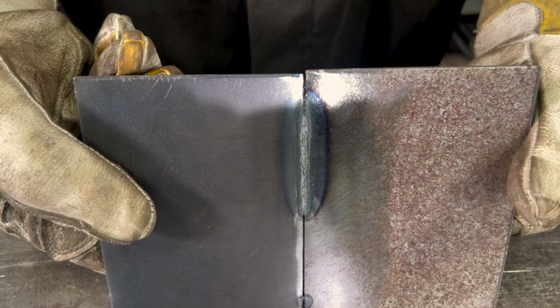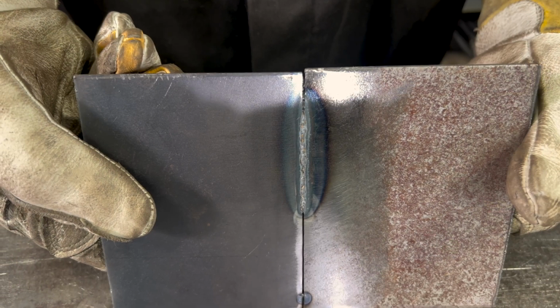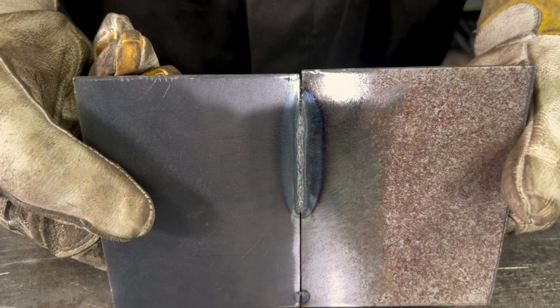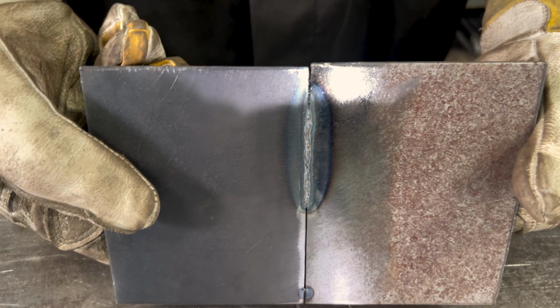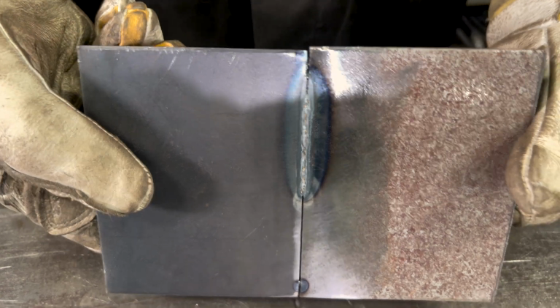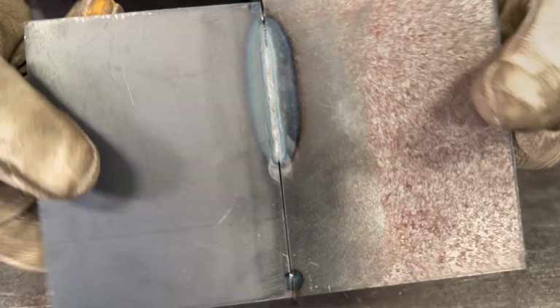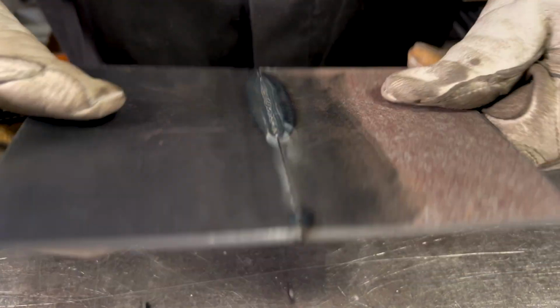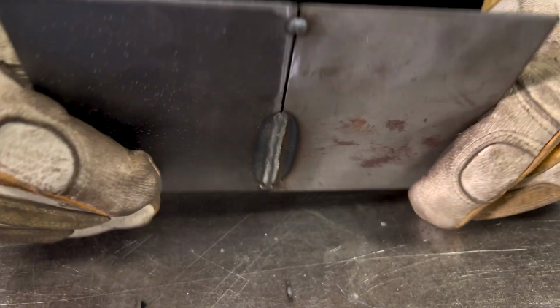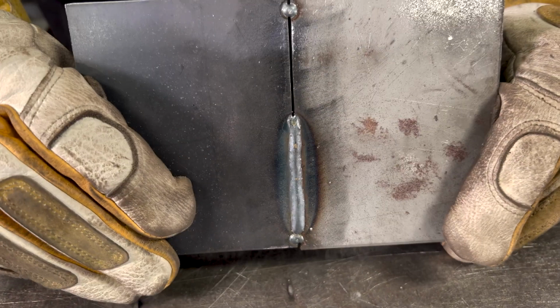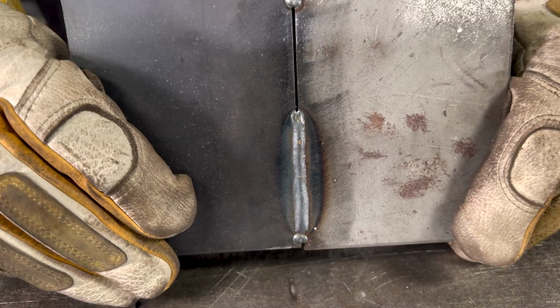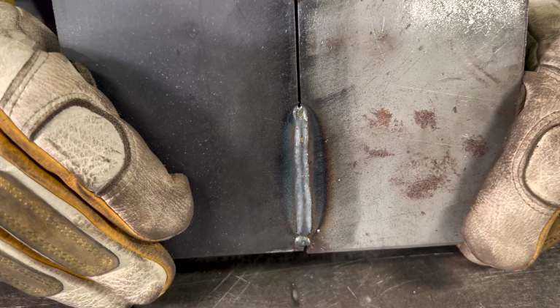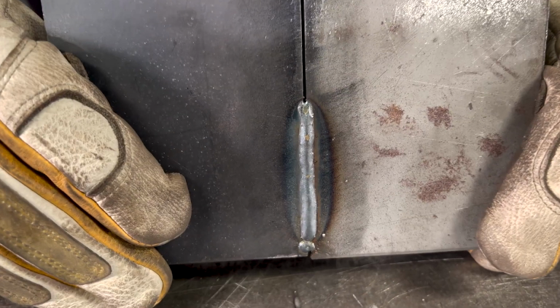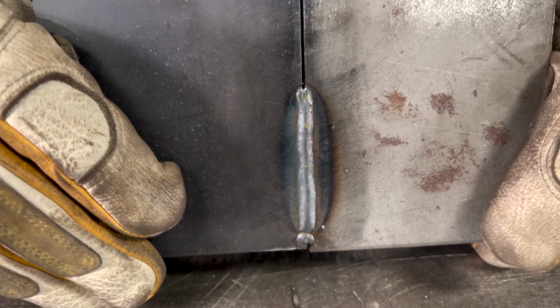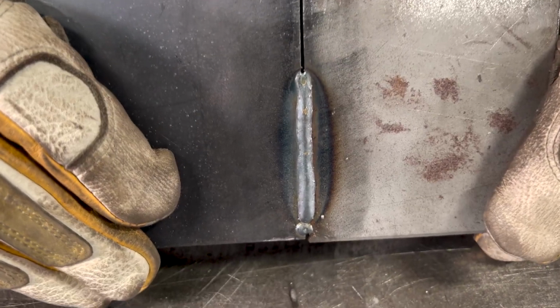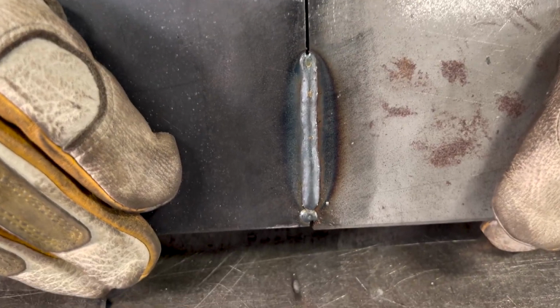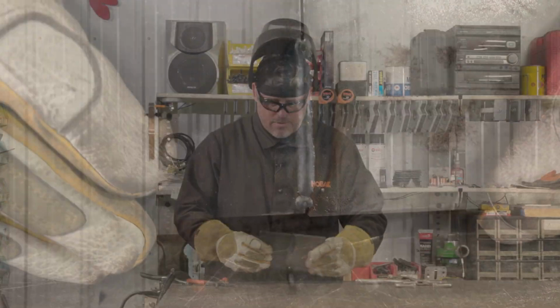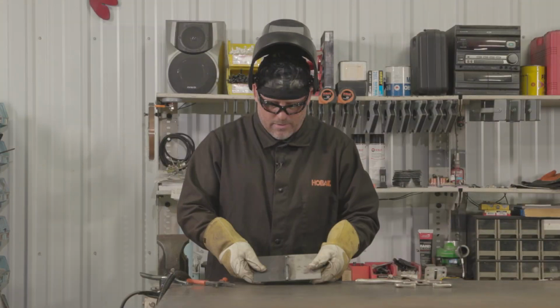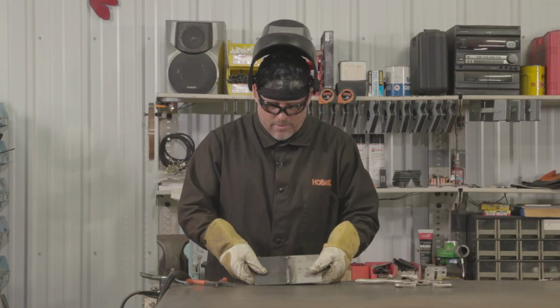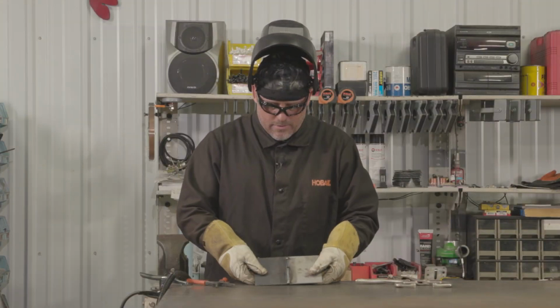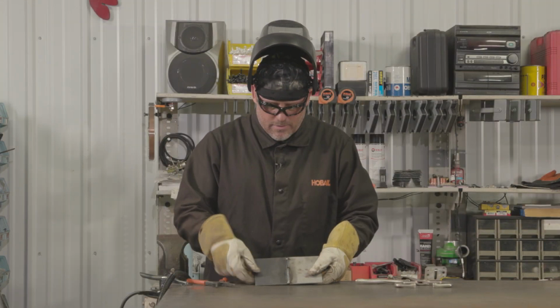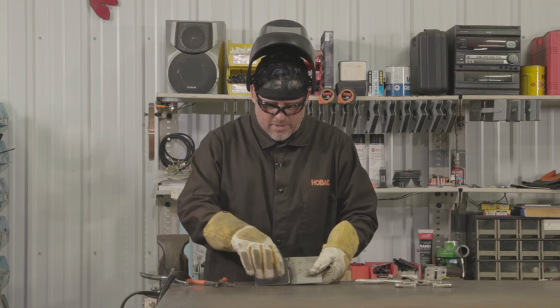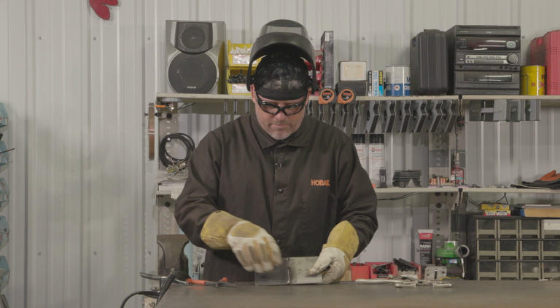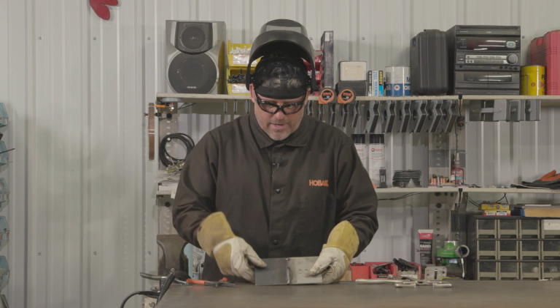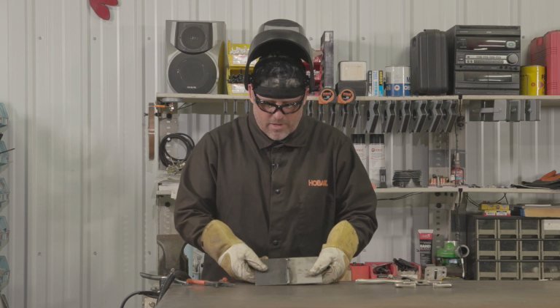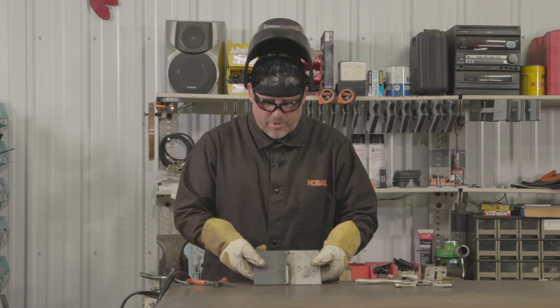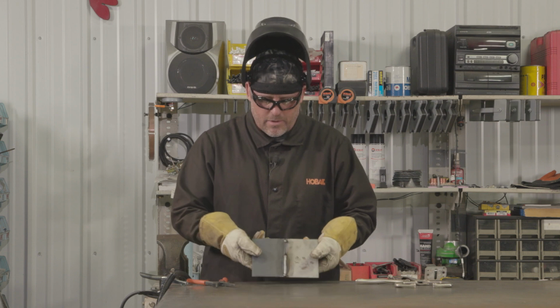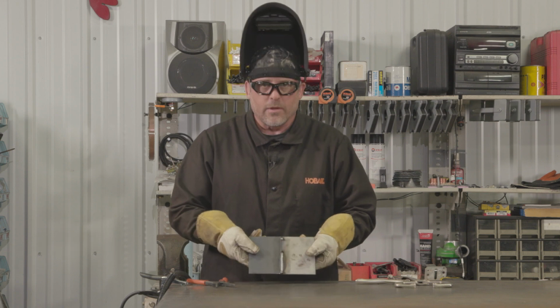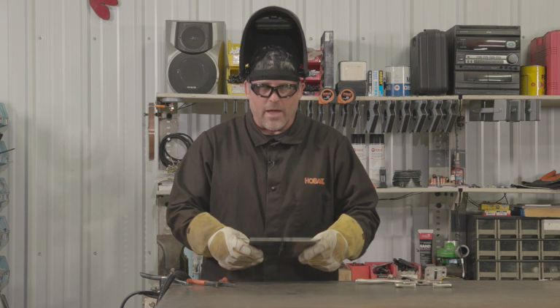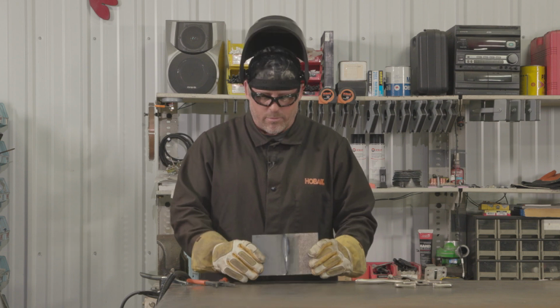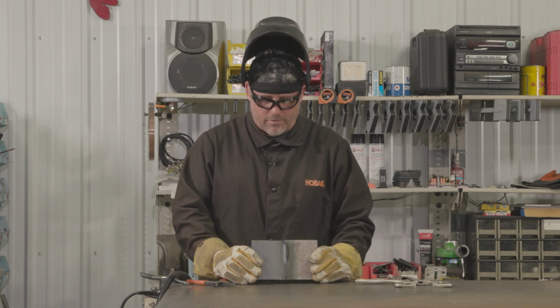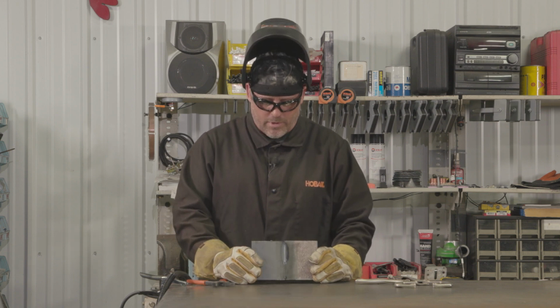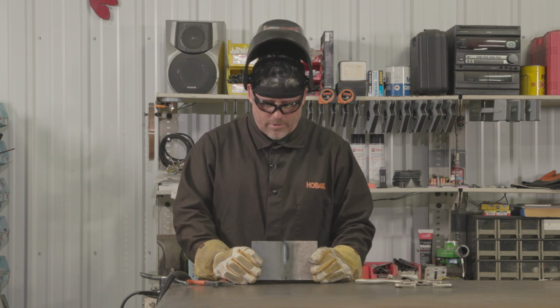Now that weld there has decent penetration through to the backside. It's nice and flat on the top here. That would make a good butt weld.